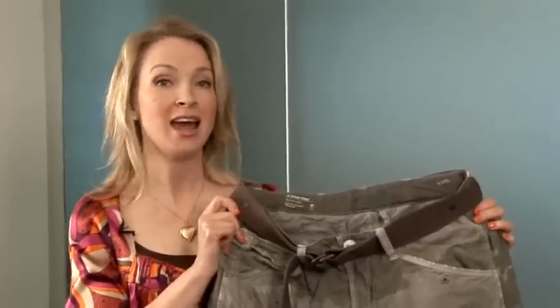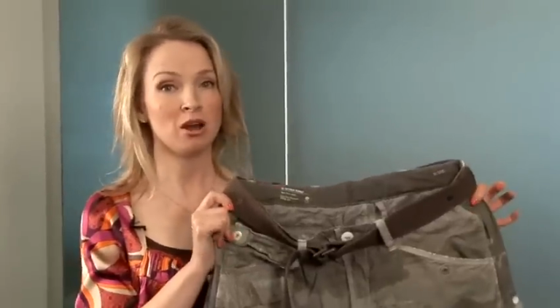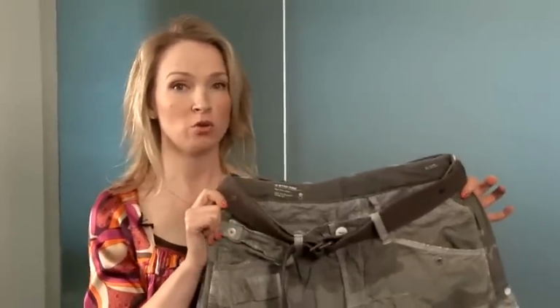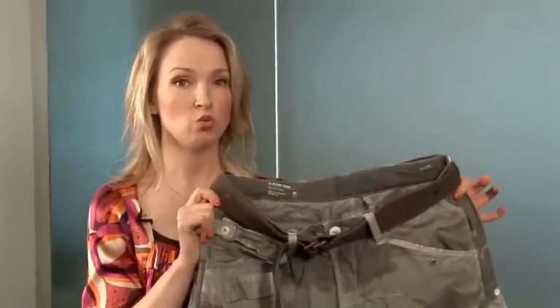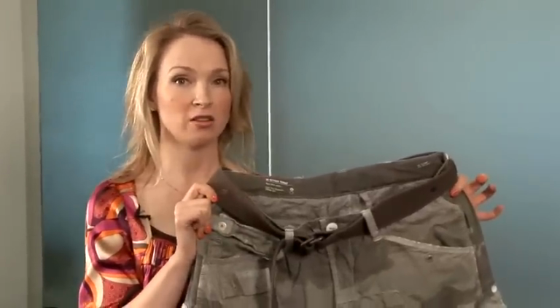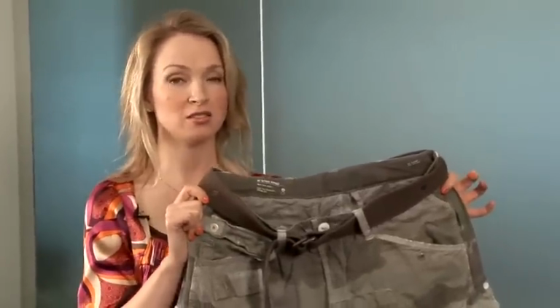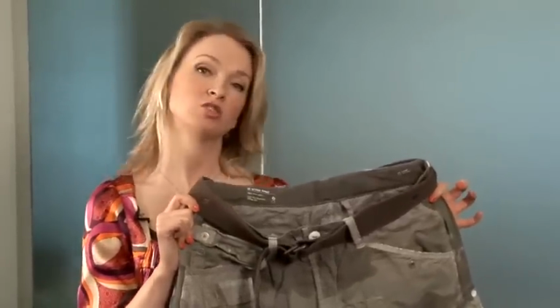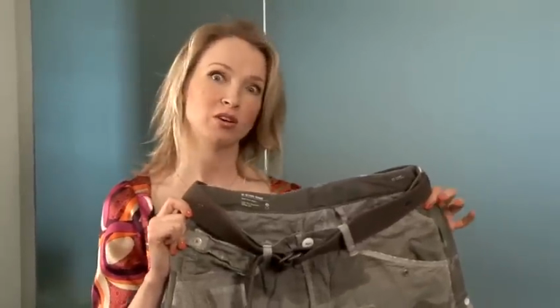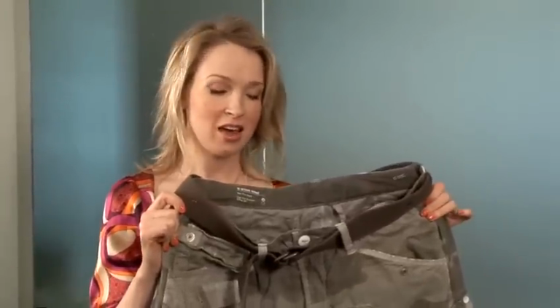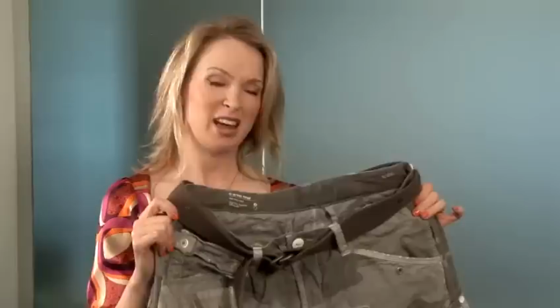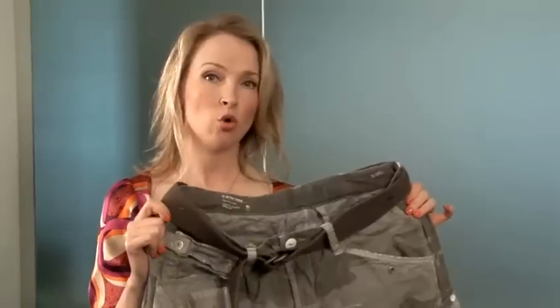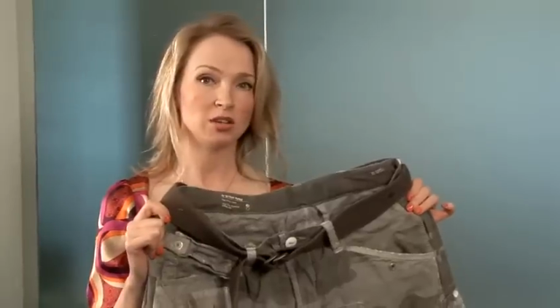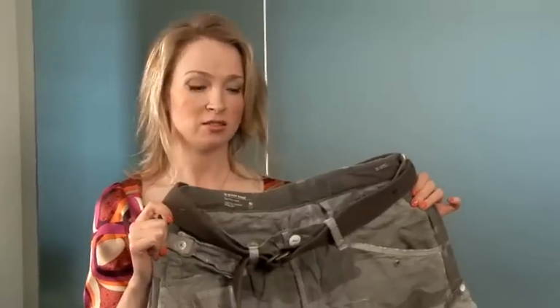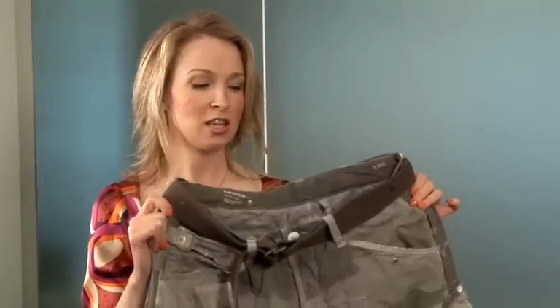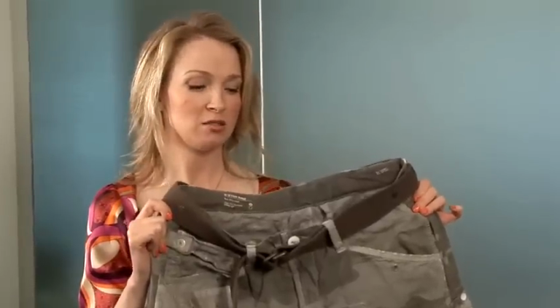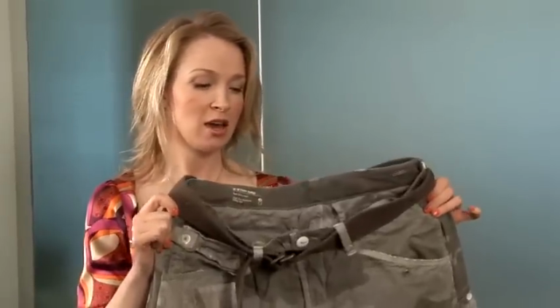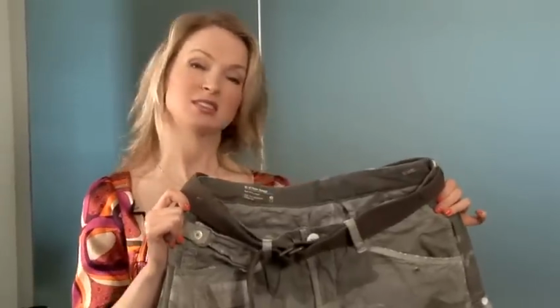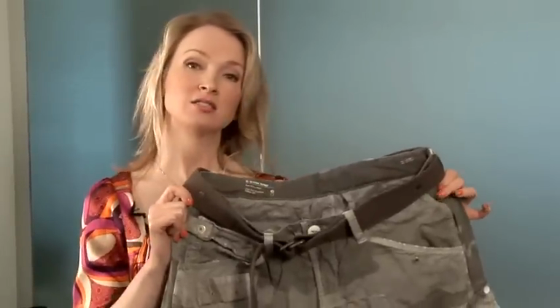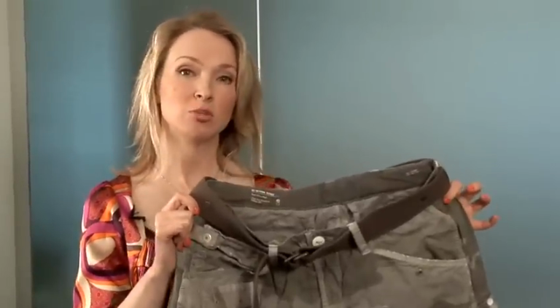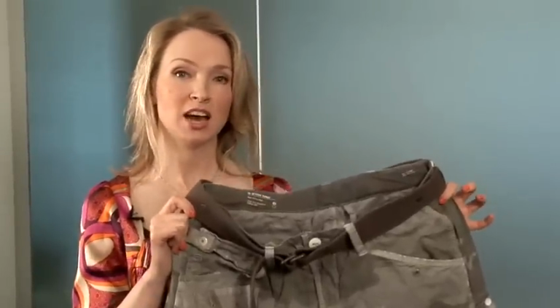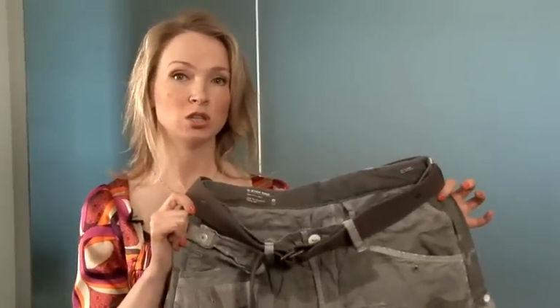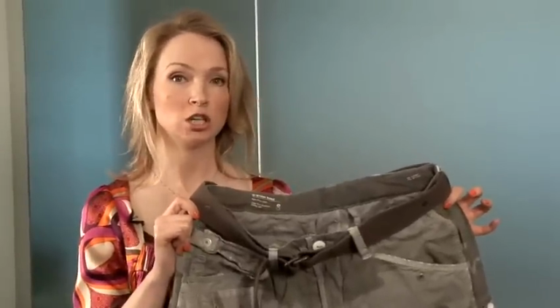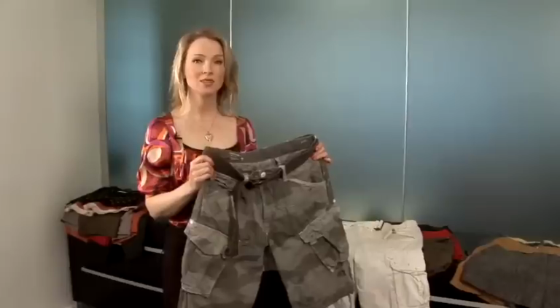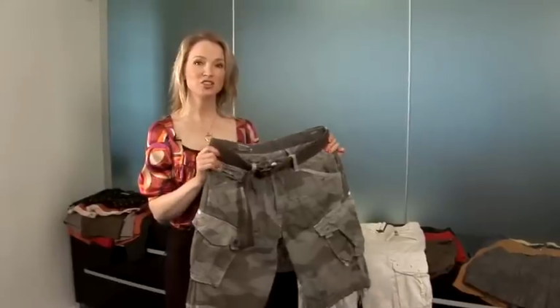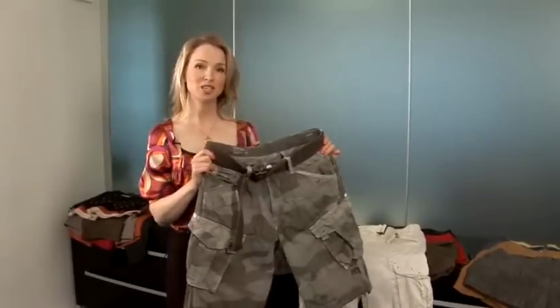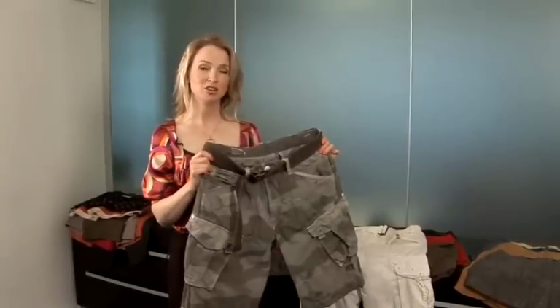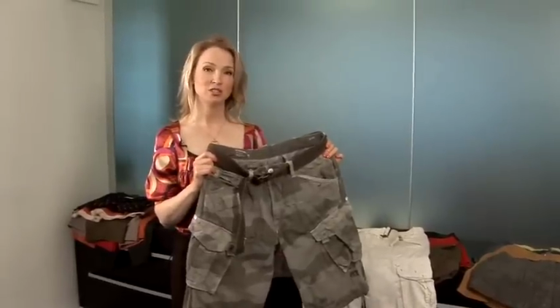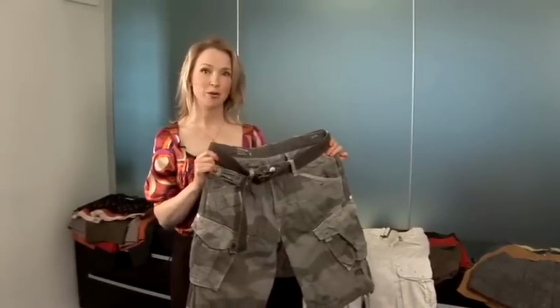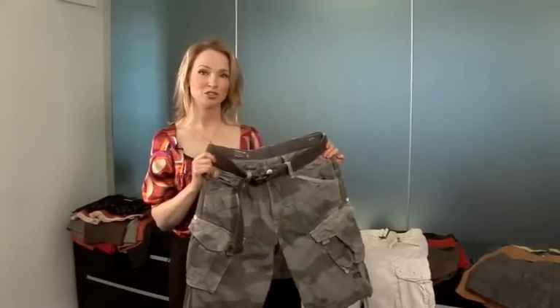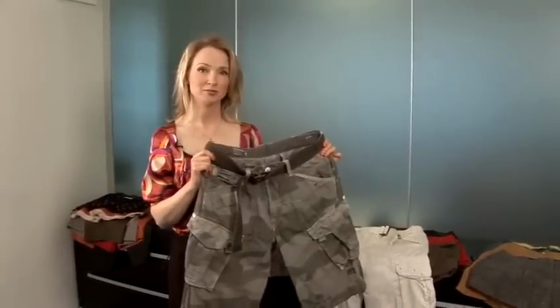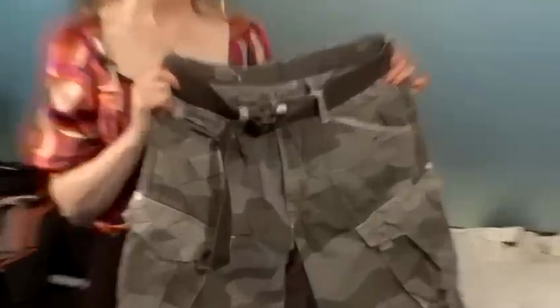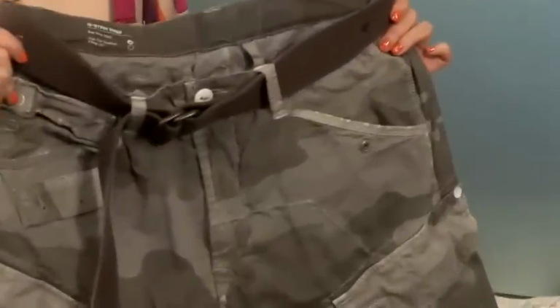Bear in mind where you would wear this — it's not for any formal events. Keep it easy; it's a nice urban casual look. So there are some tips on choosing camo shorts.